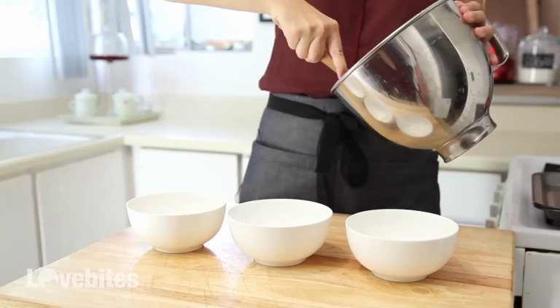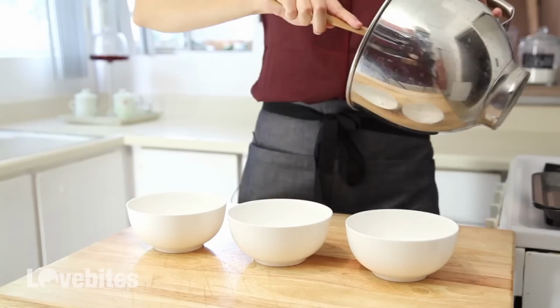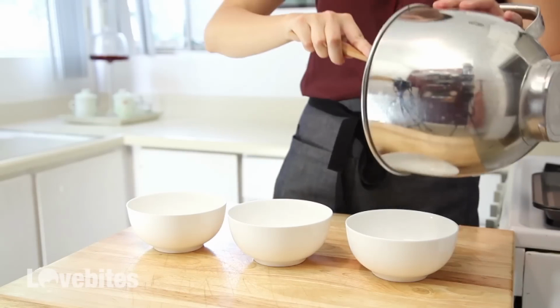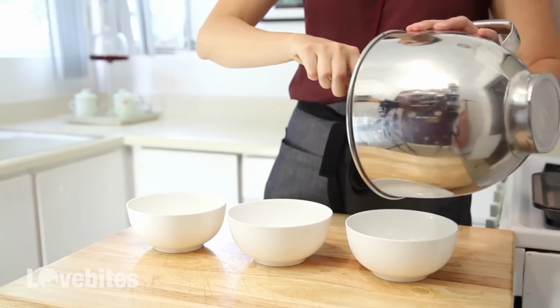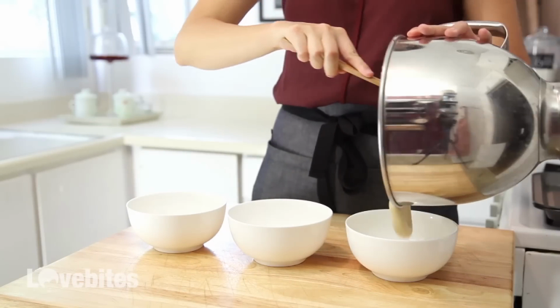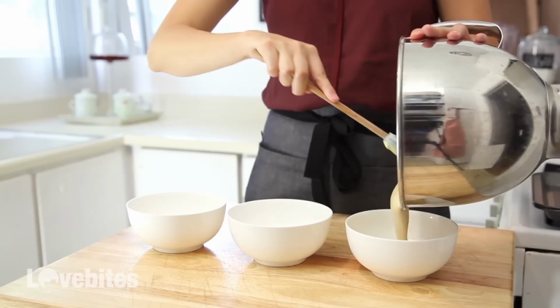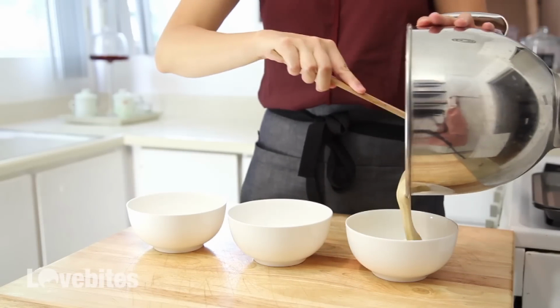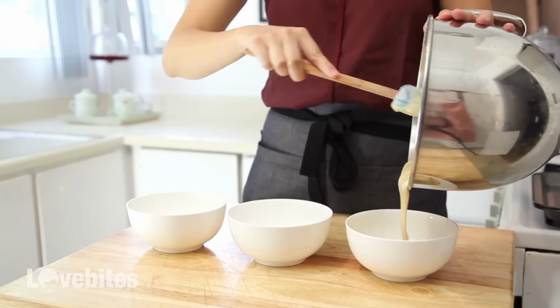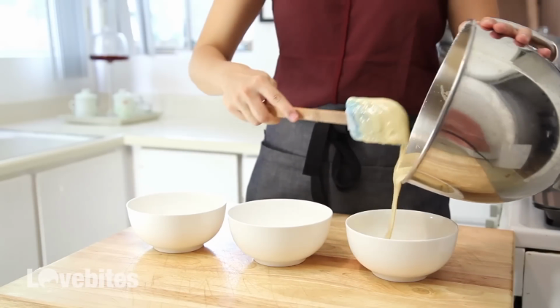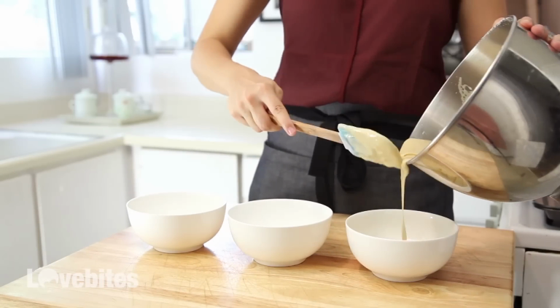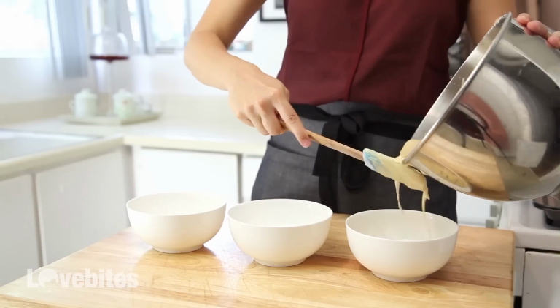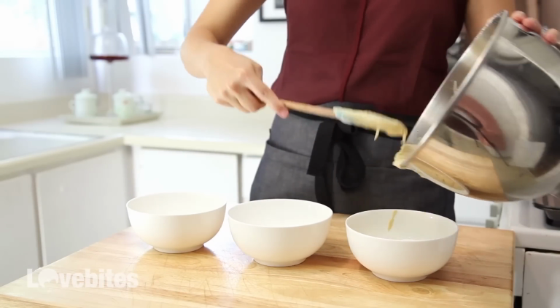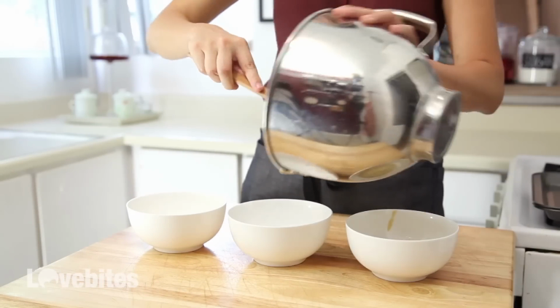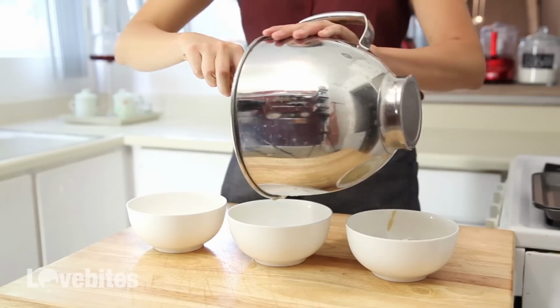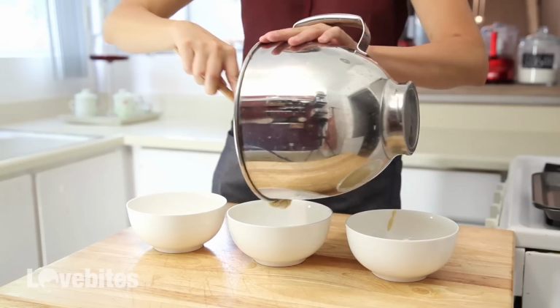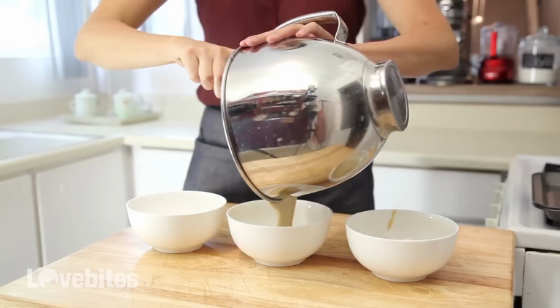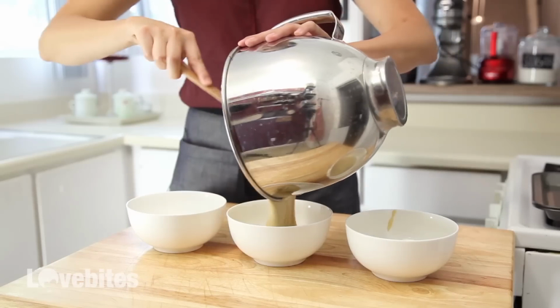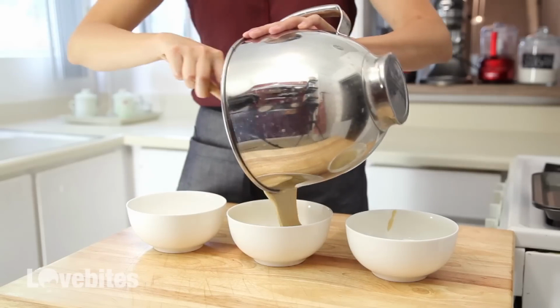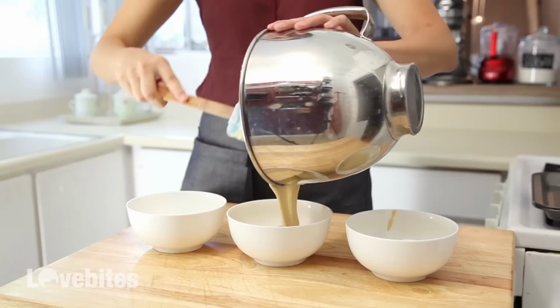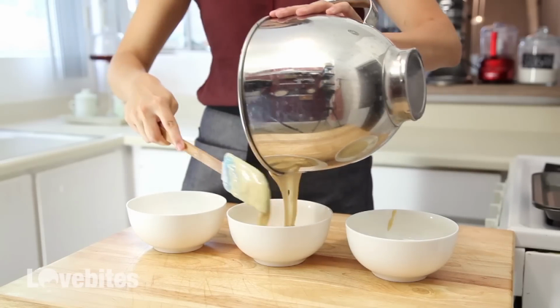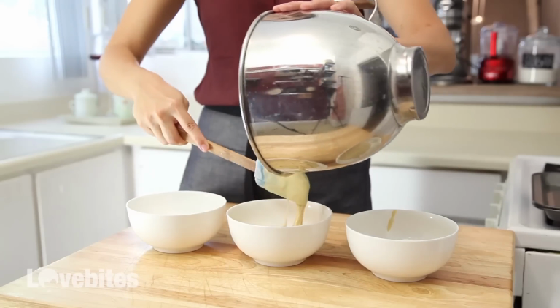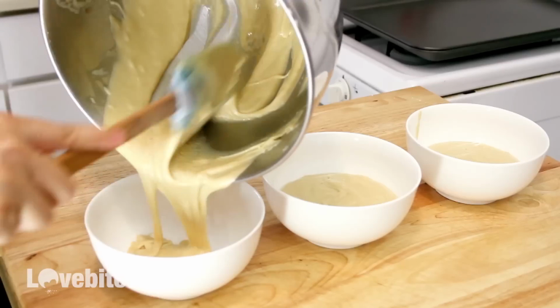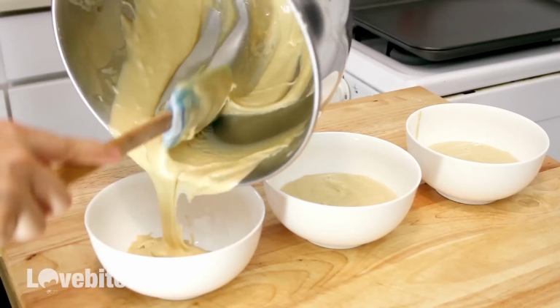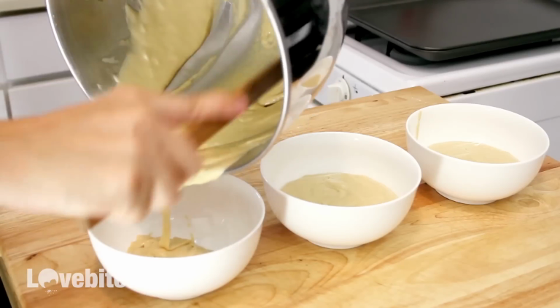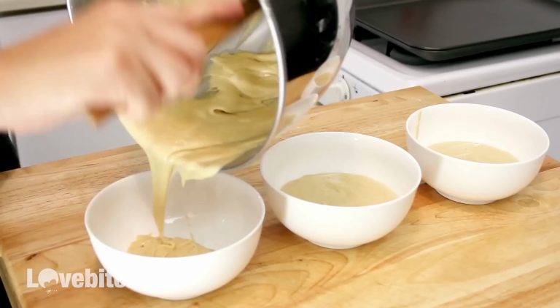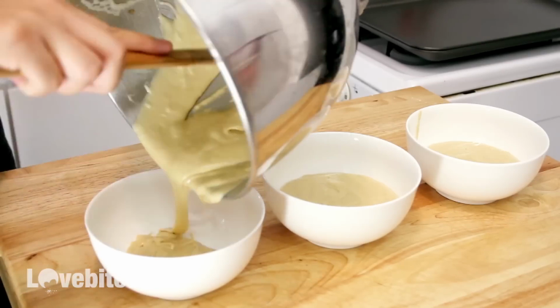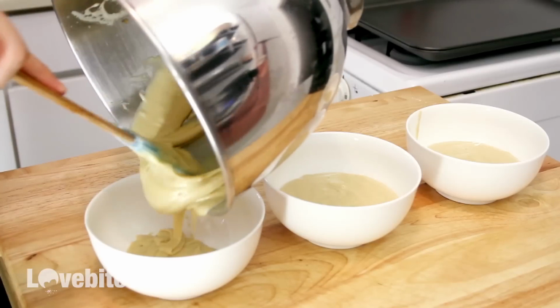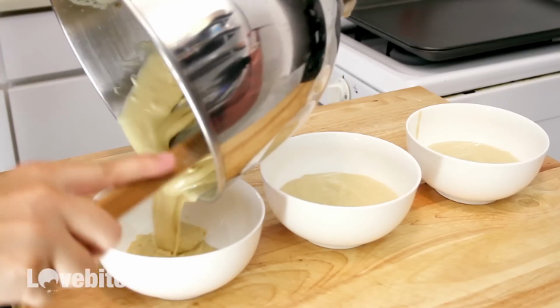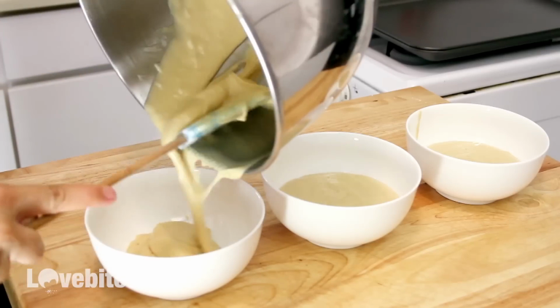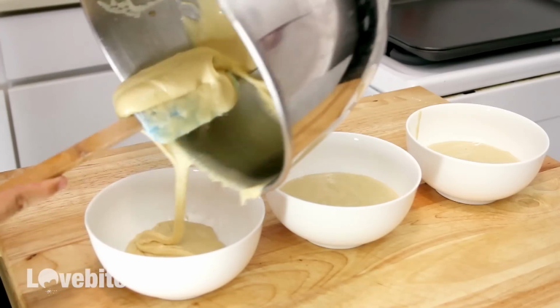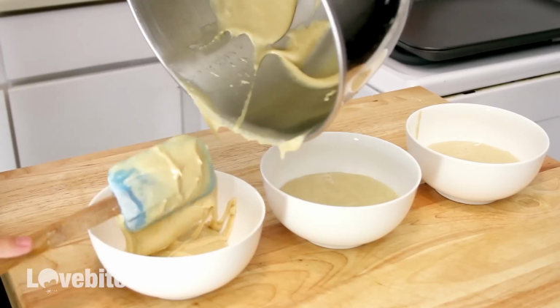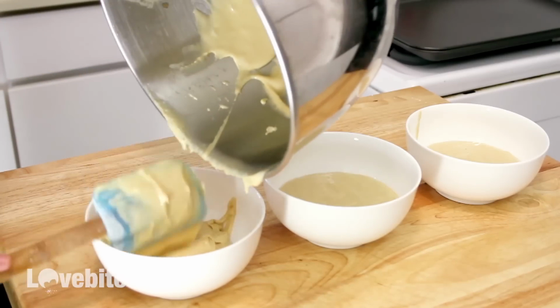Great! So my batter is done, so I'm going to divide it into three bowls to make my different flavours. One bowl I'm going to leave as is for vanilla madeleines.